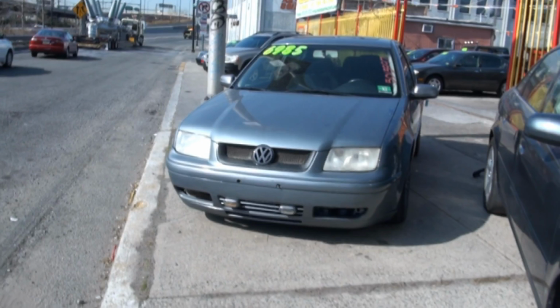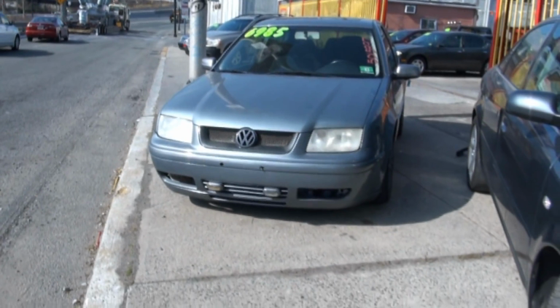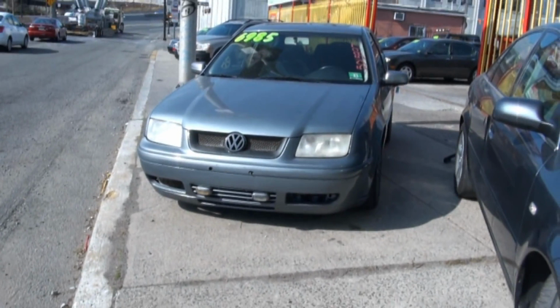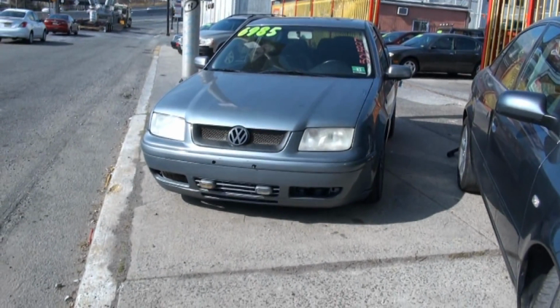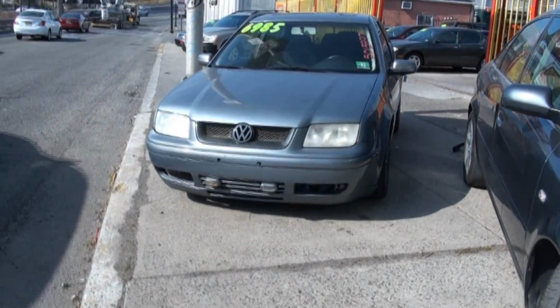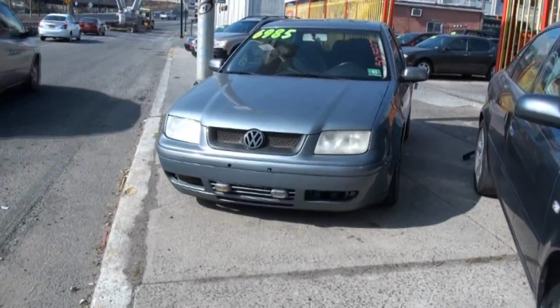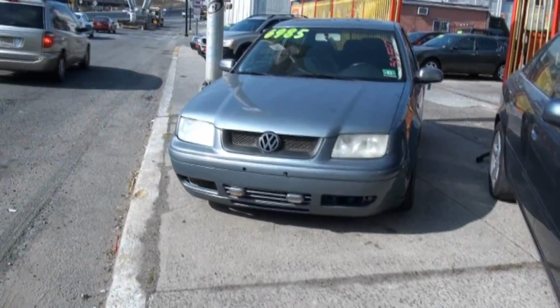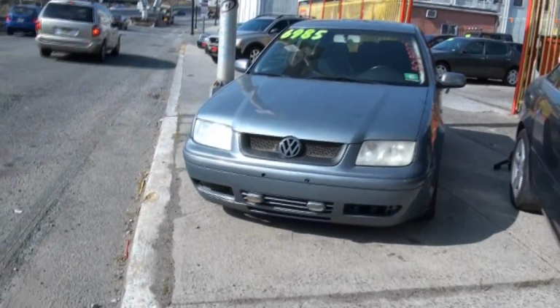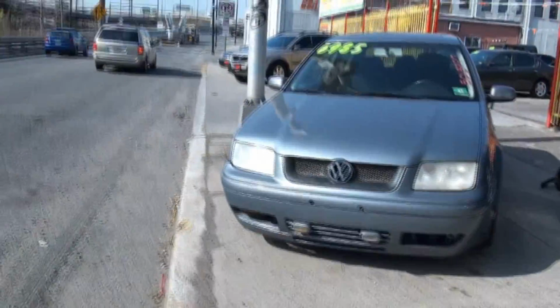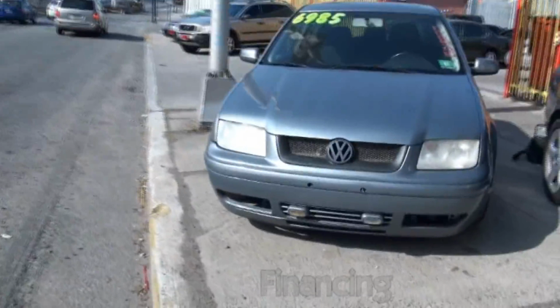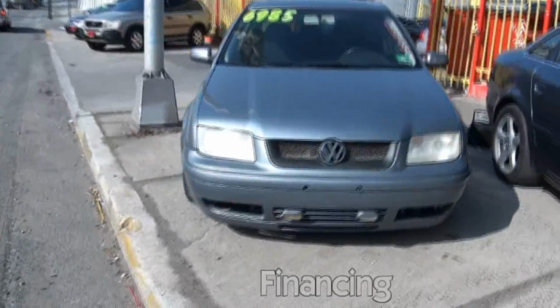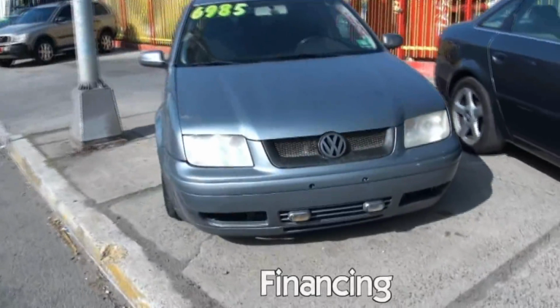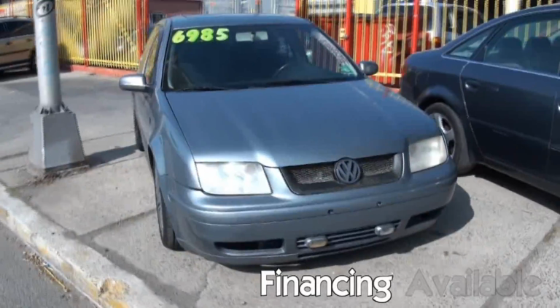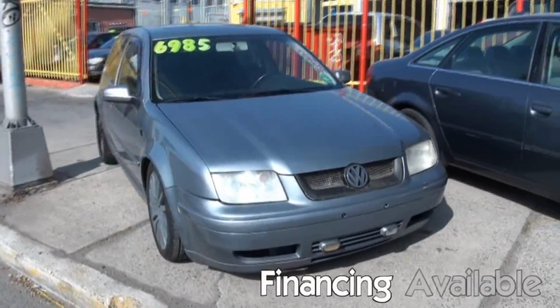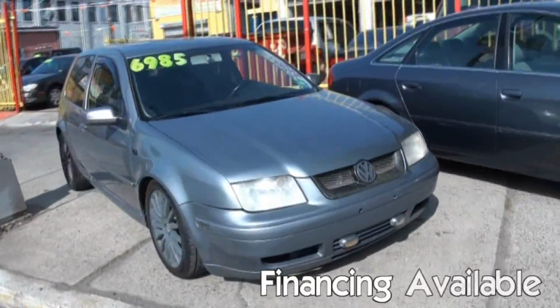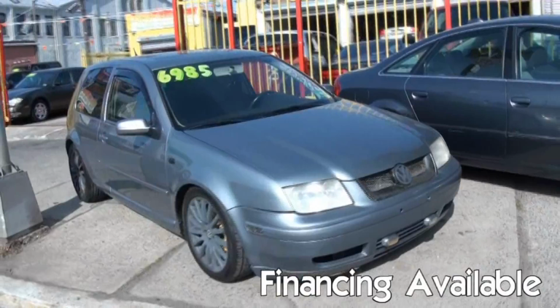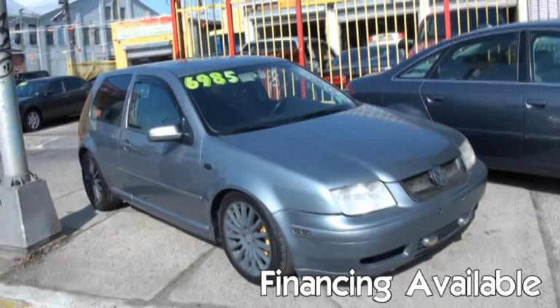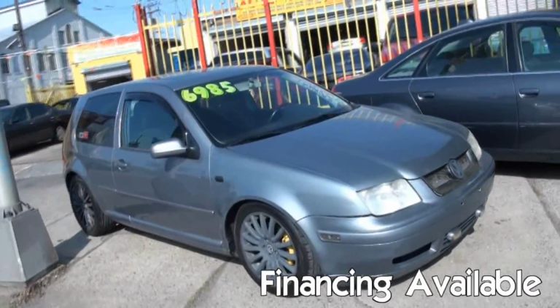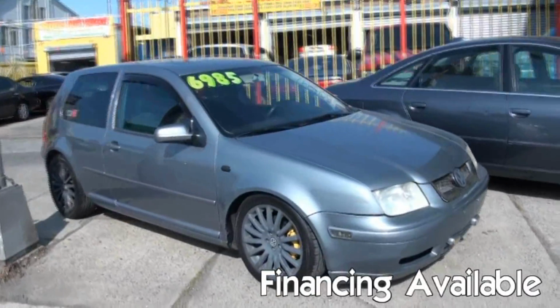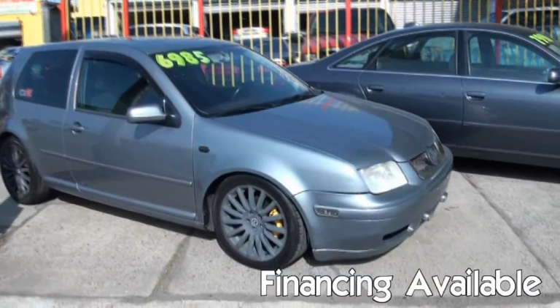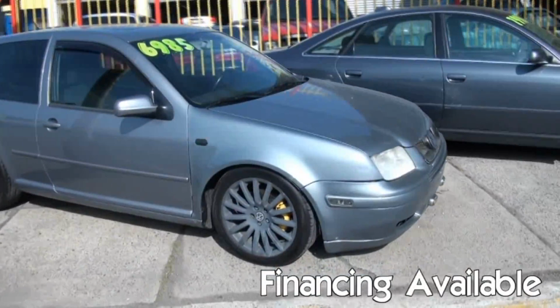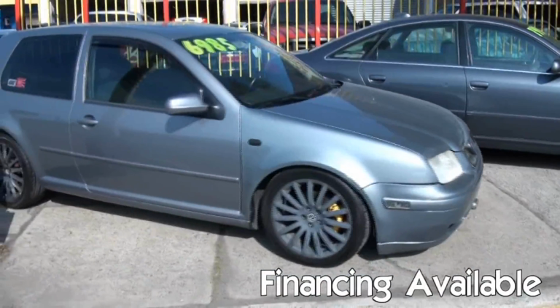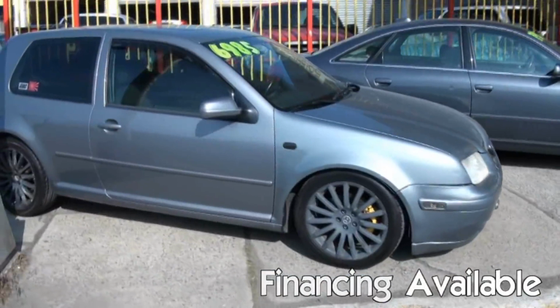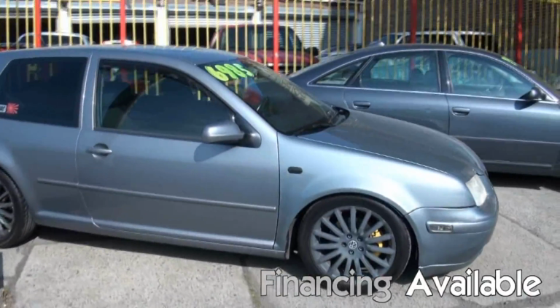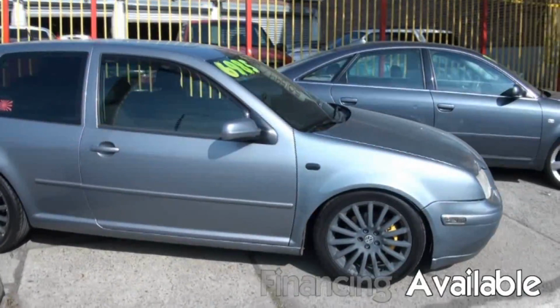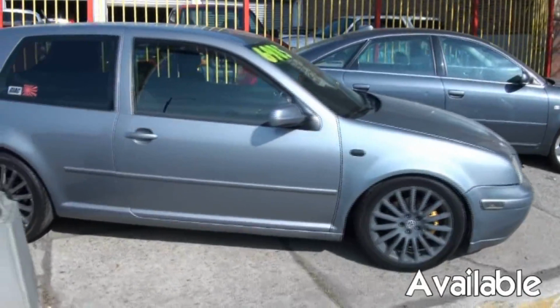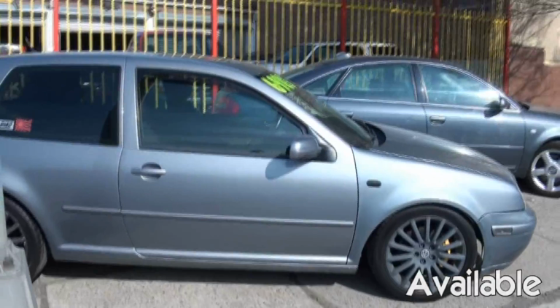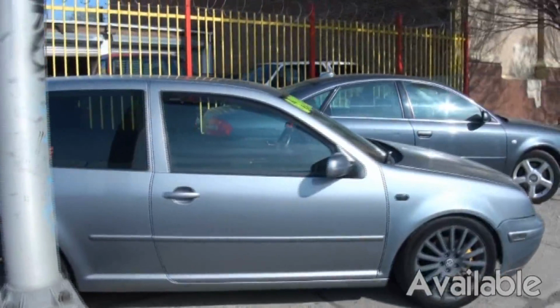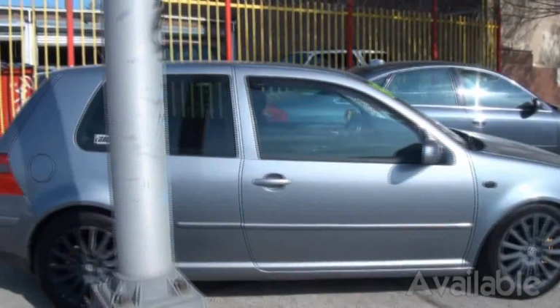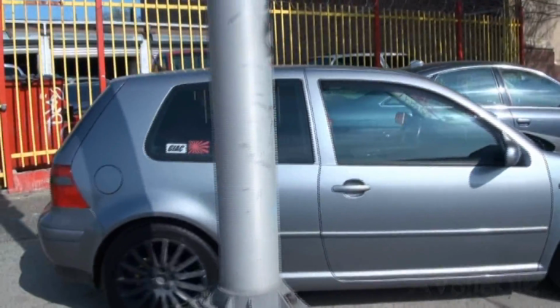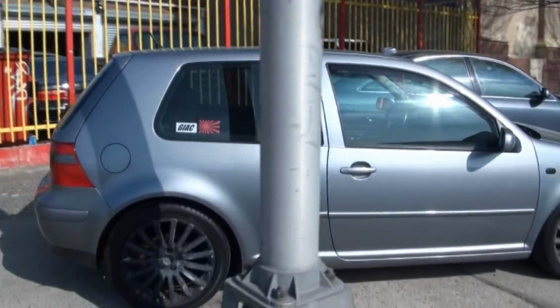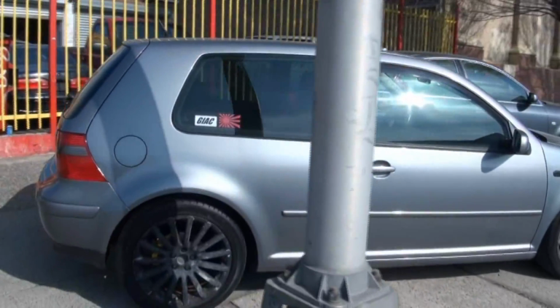Welcome to Premium Auto Export. No, not a Volkswagen Jetta, actually. It is a GTI — it's the Golf with the Jetta nose. Used to see this a lot. Very popular little transformation.